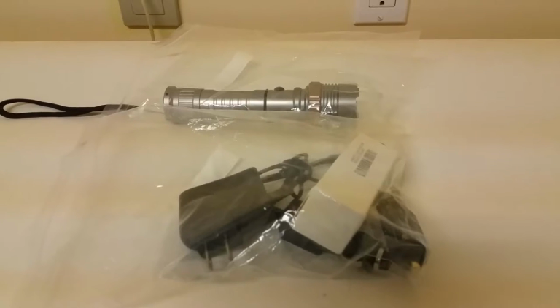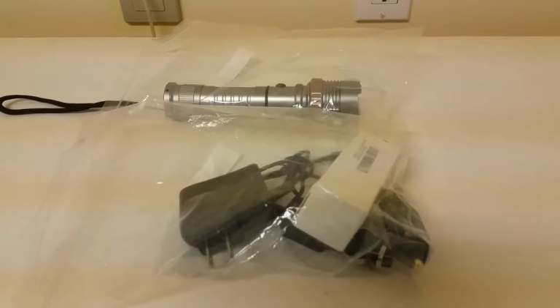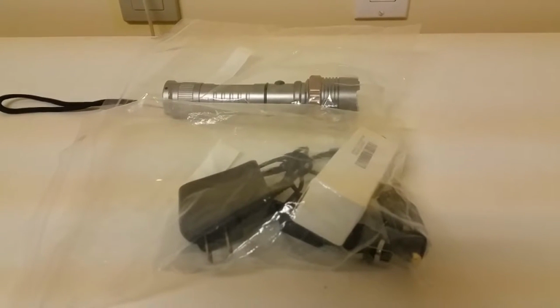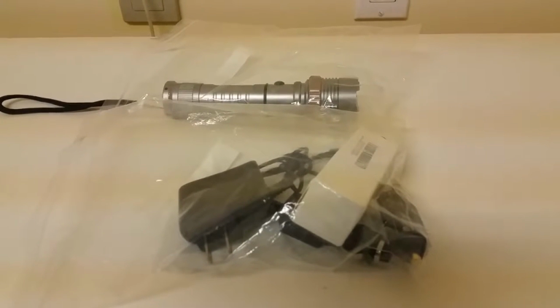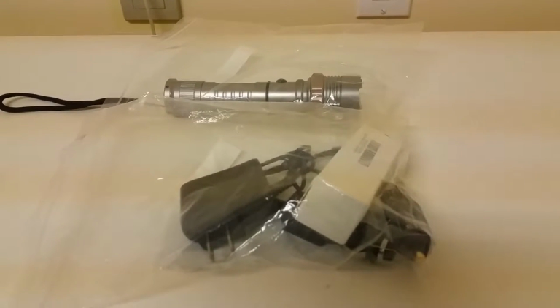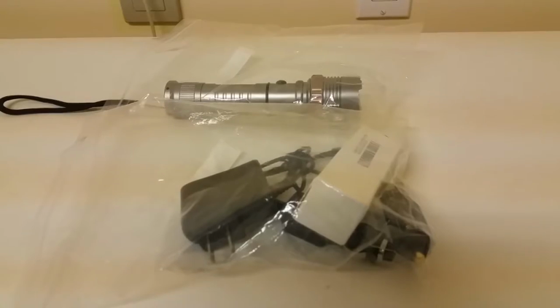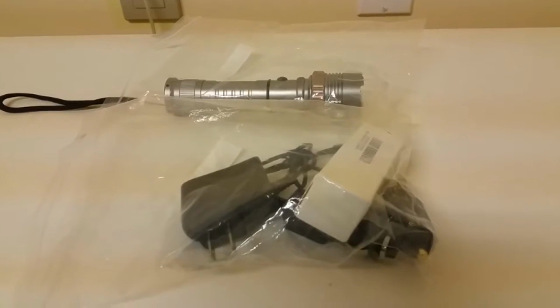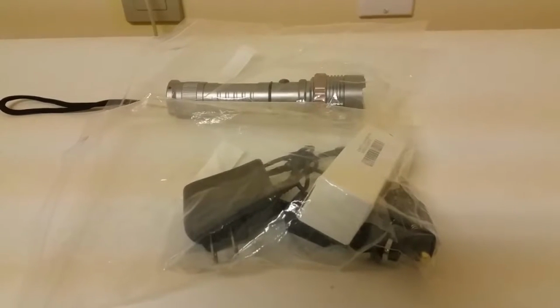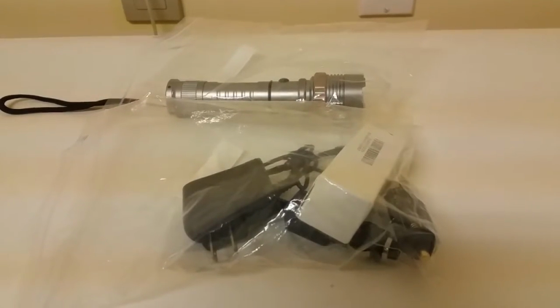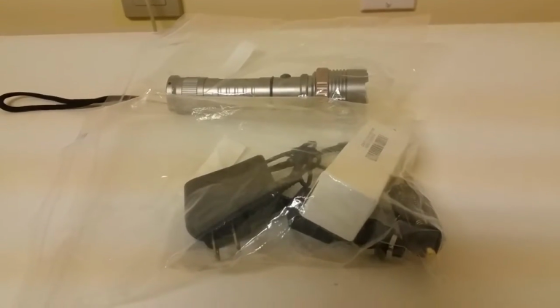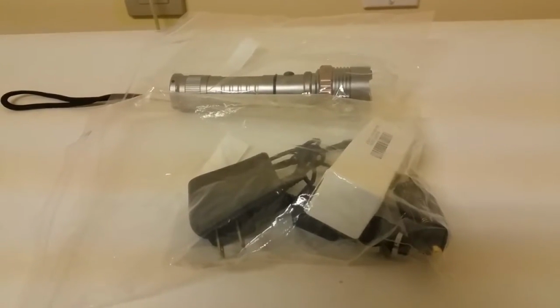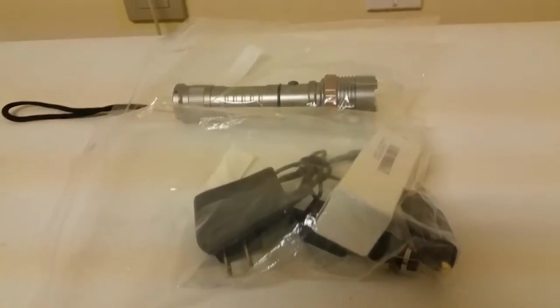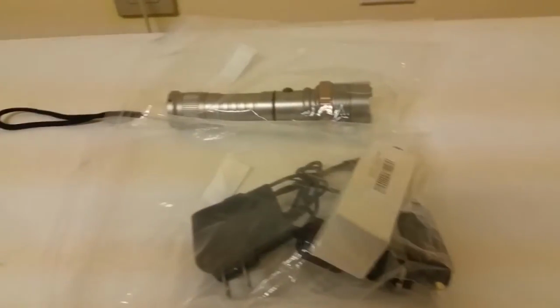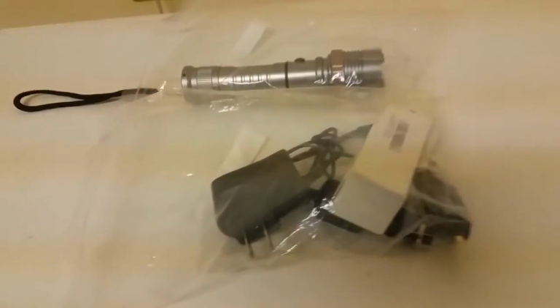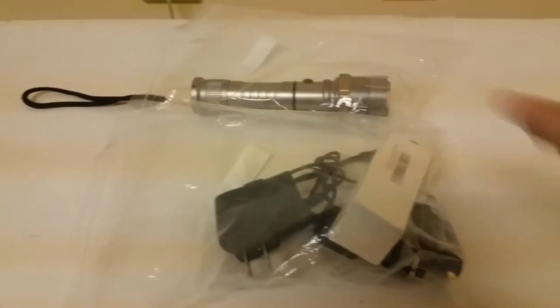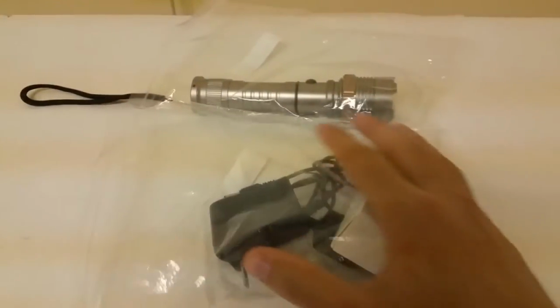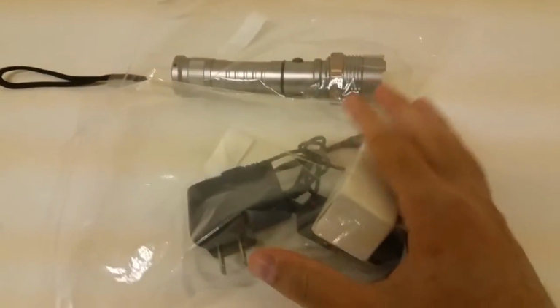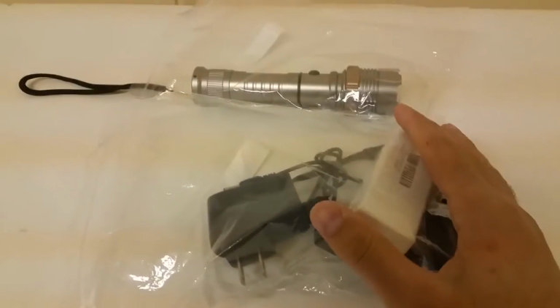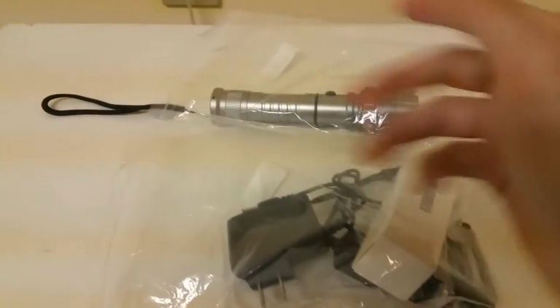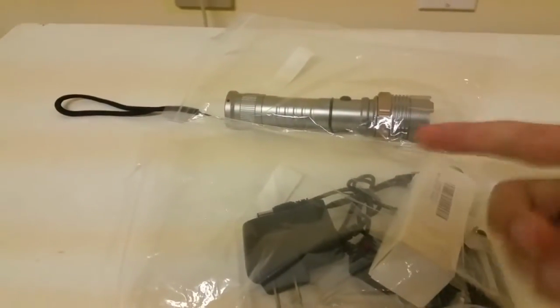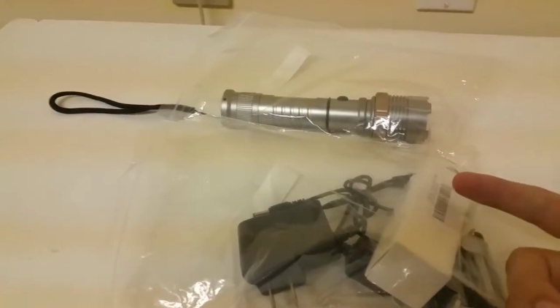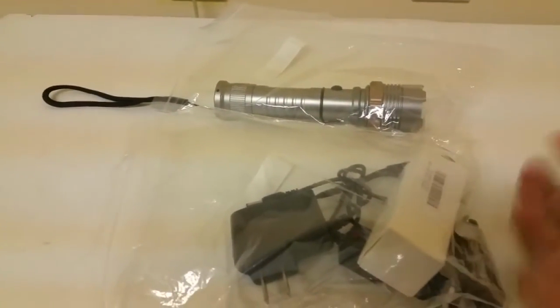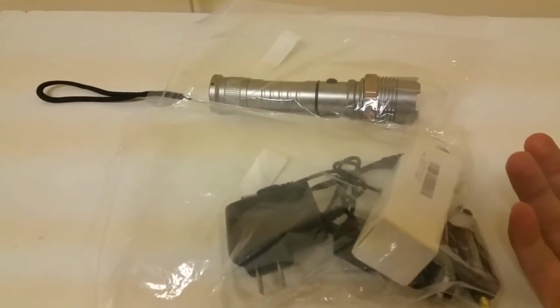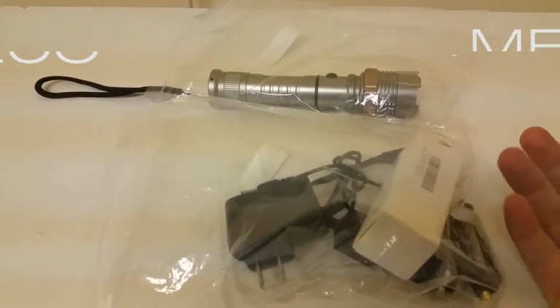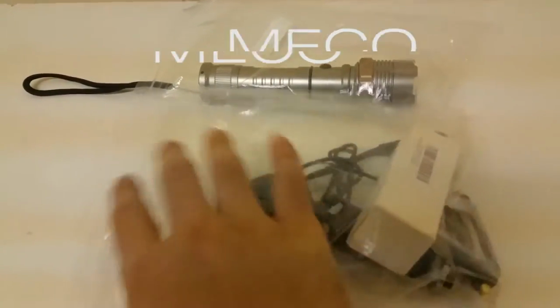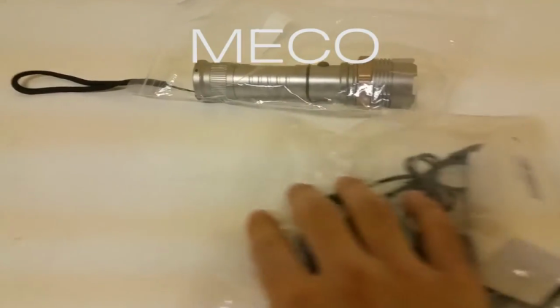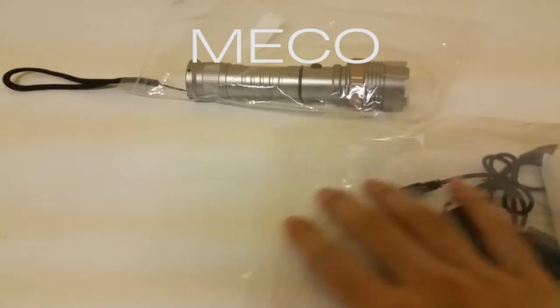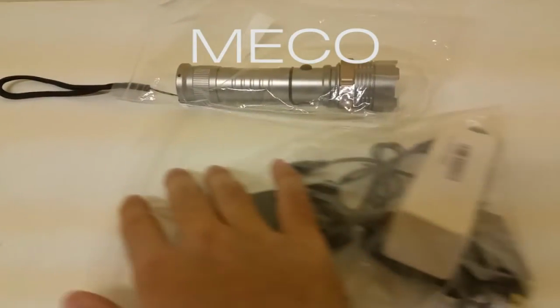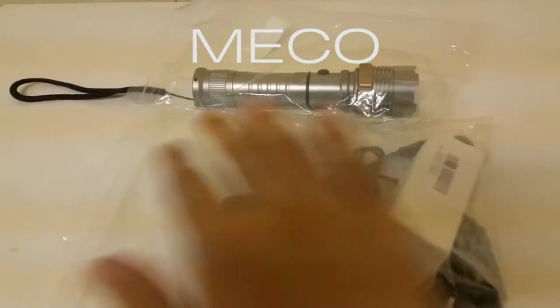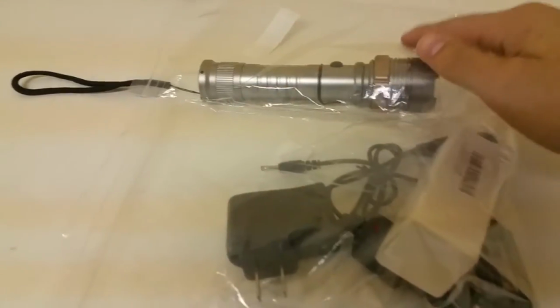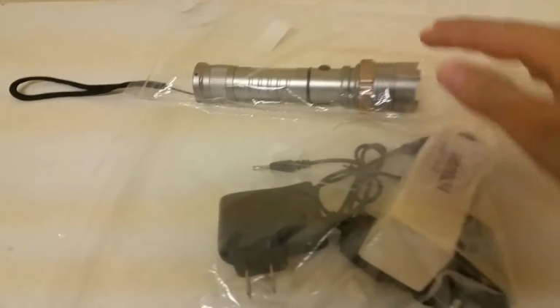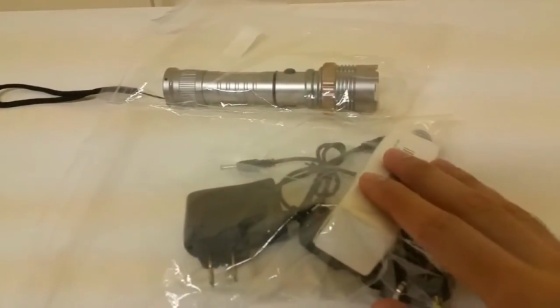Hi, welcome to NRC Reviews. Today we got a Chinese-built LED flashlight. It pretty much came like this — just styrofoam wrapped around it, there was no box or anything. So this is the flashlight.